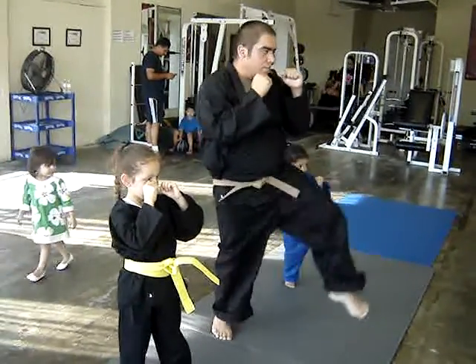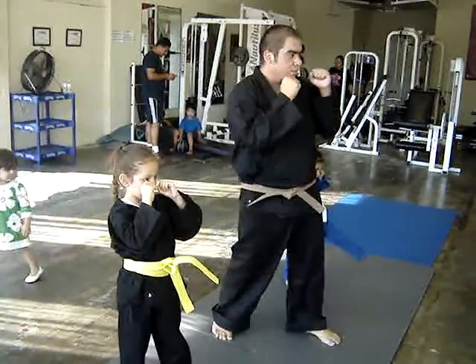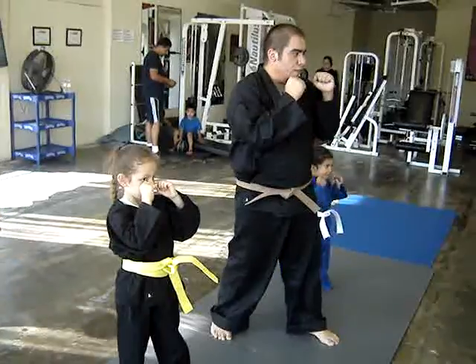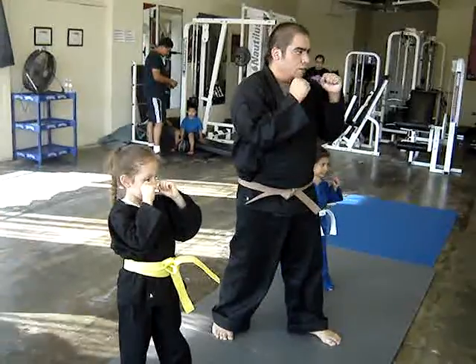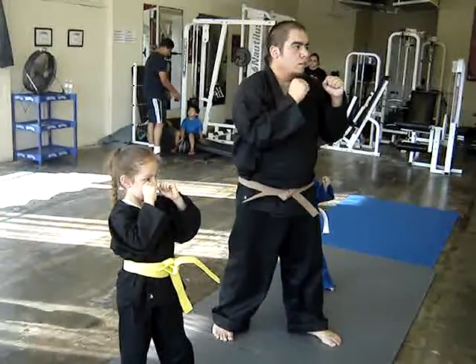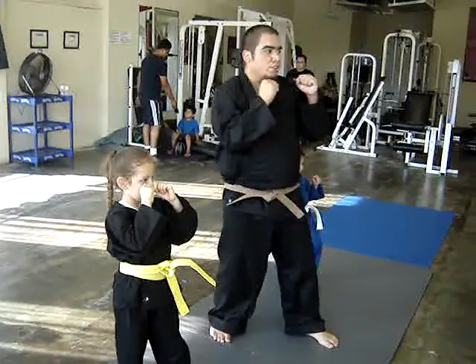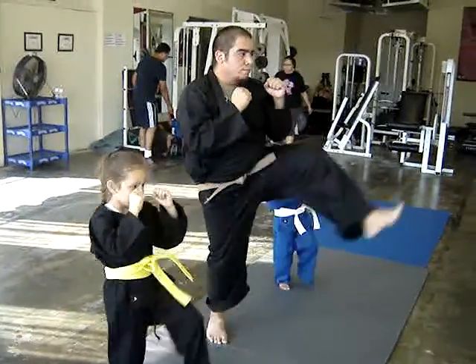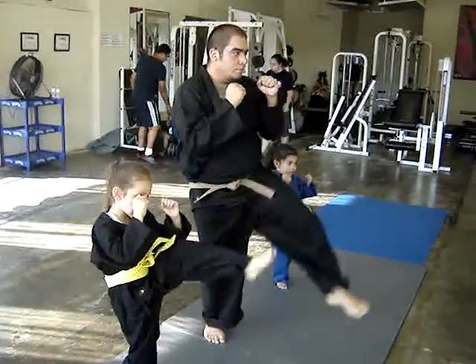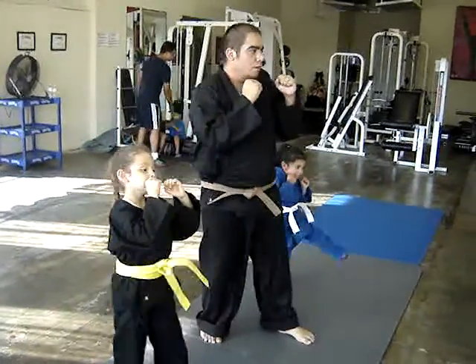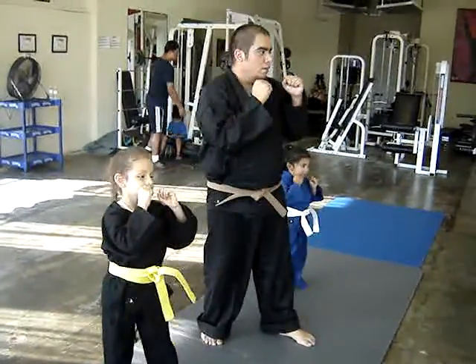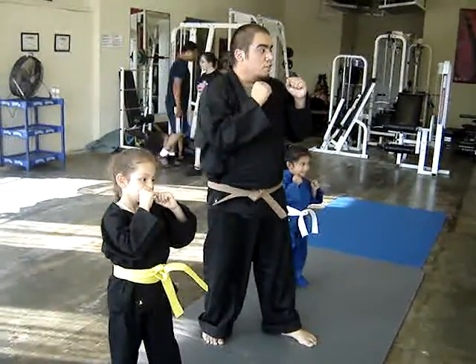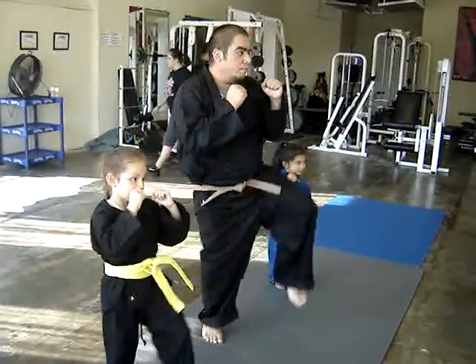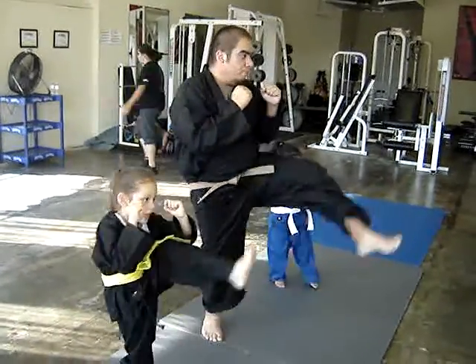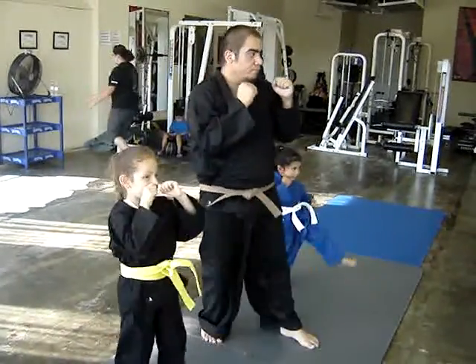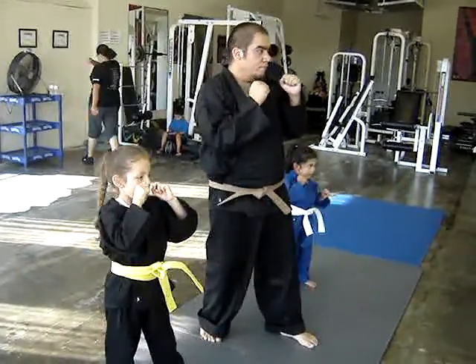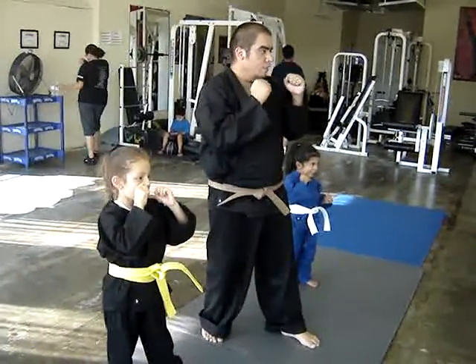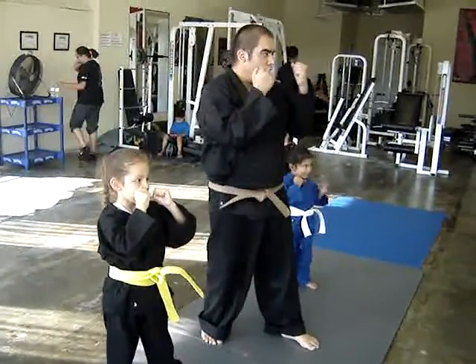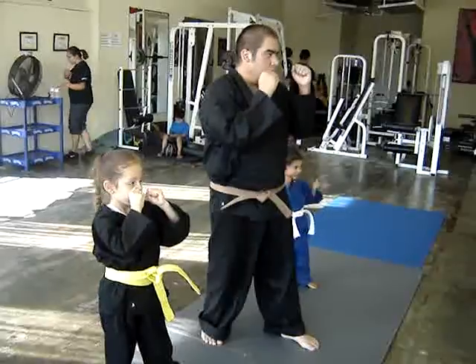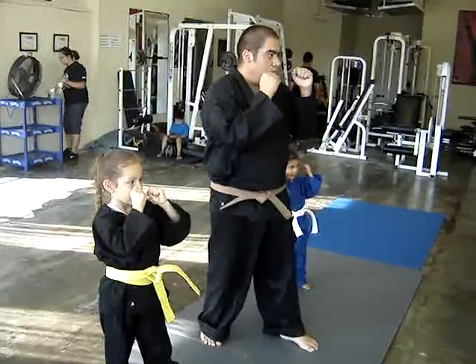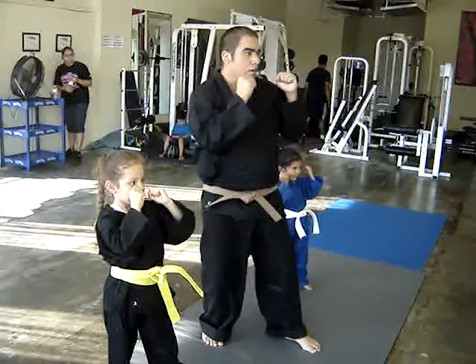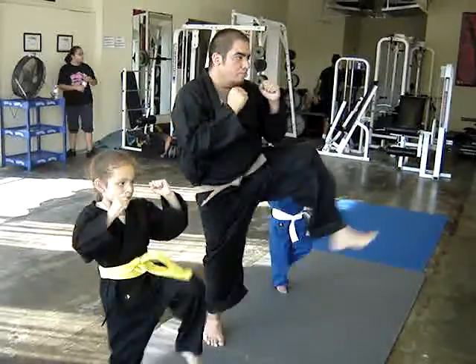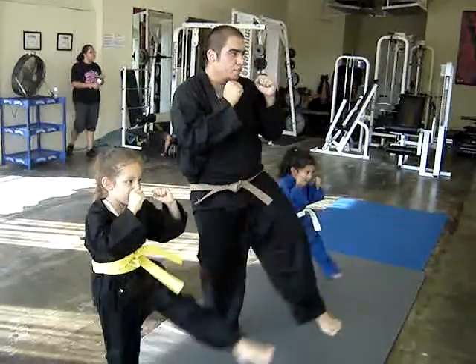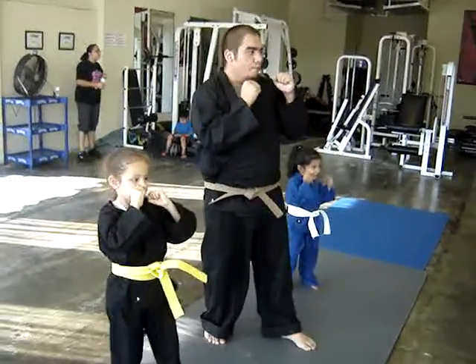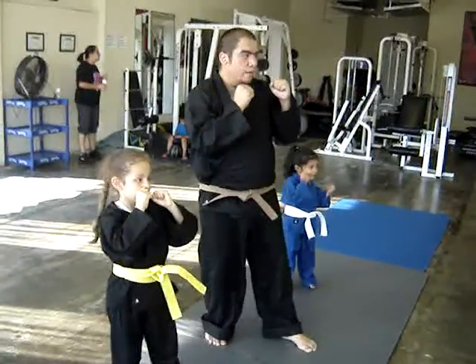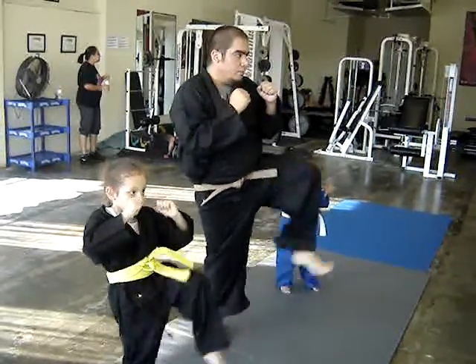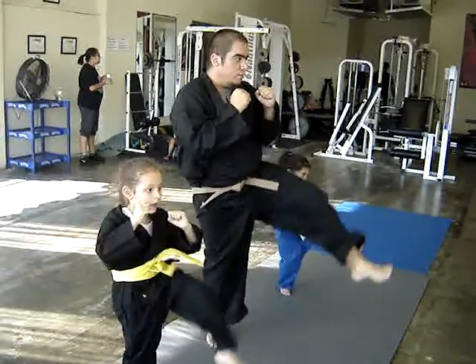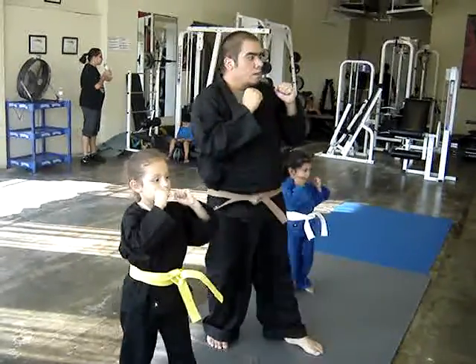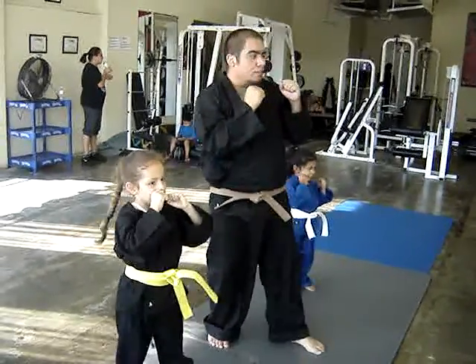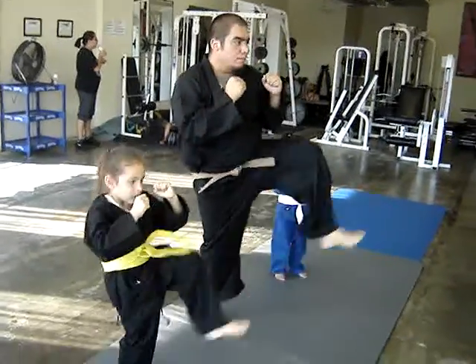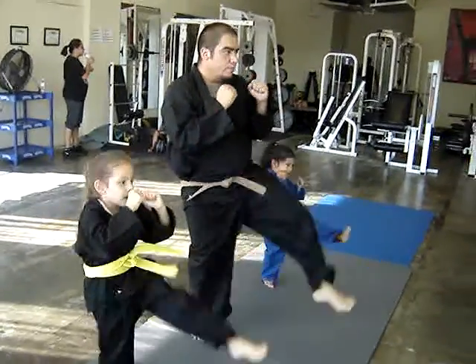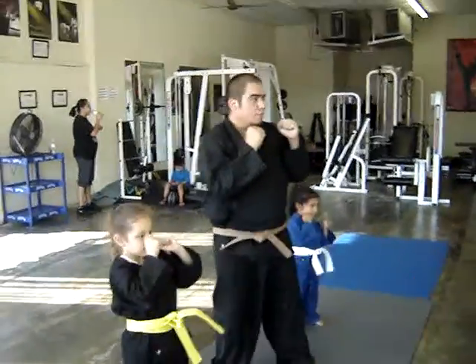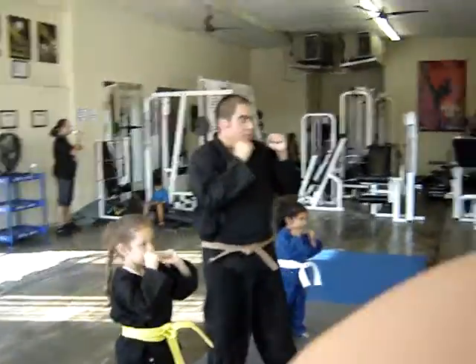She's done with us for about a year. The white belt just started about a month ago. She's actually about 2 years old. The yellow belt is about 5, actually turned 6. Pretty good.